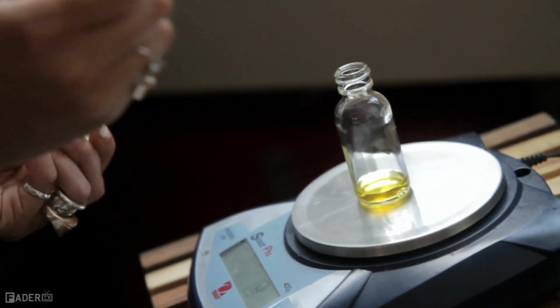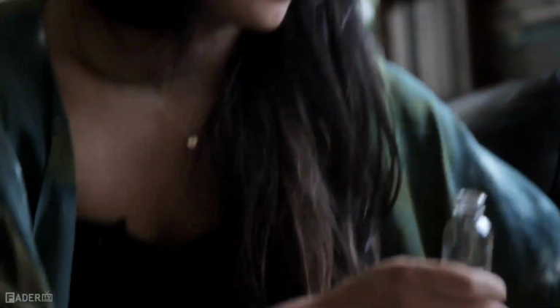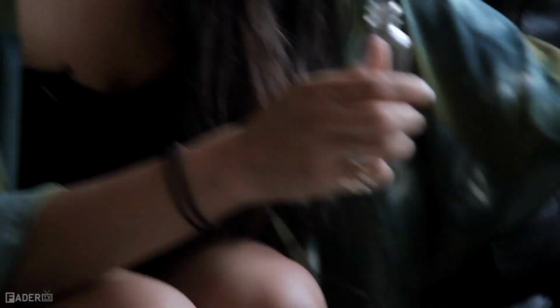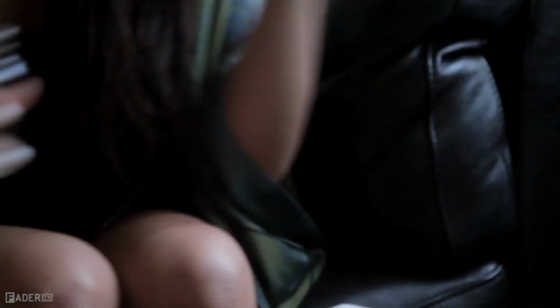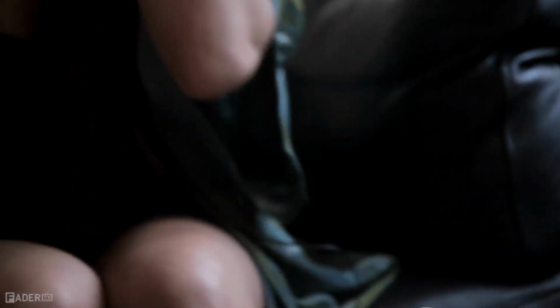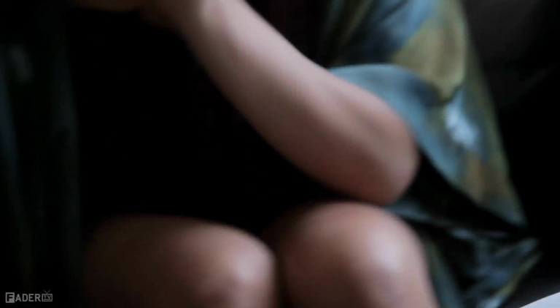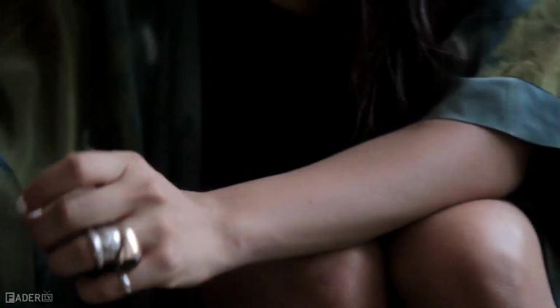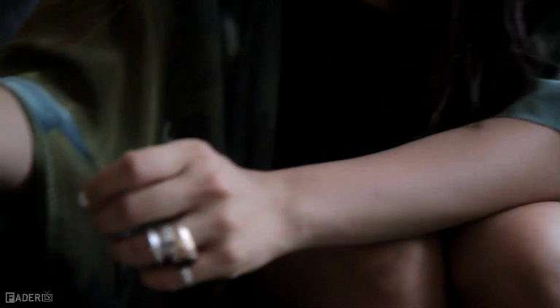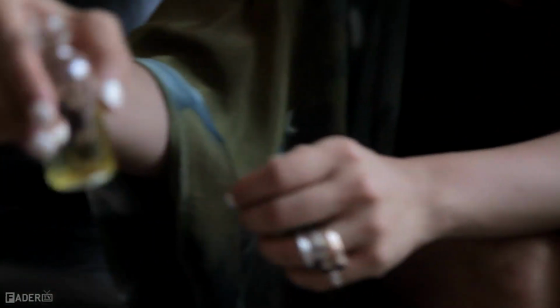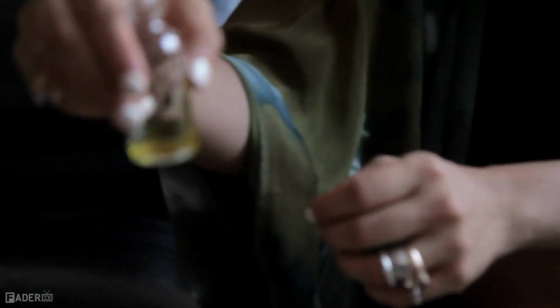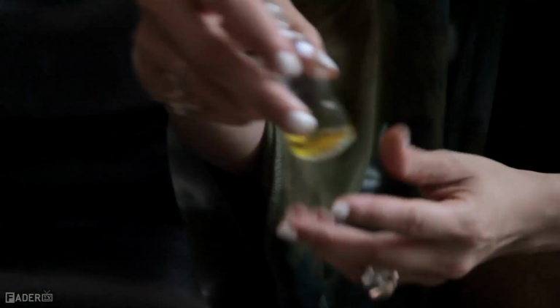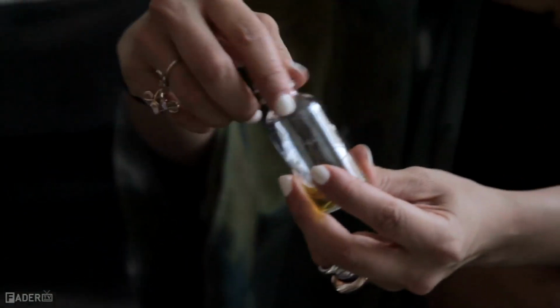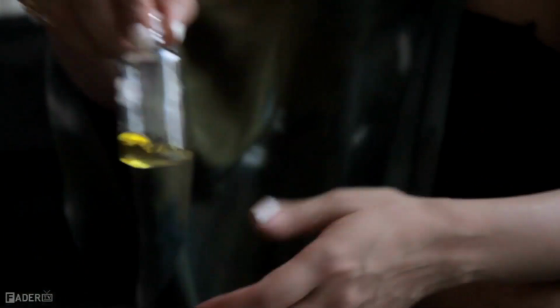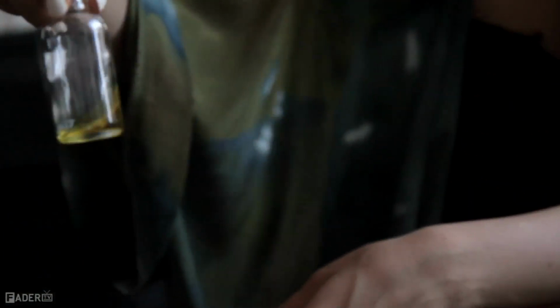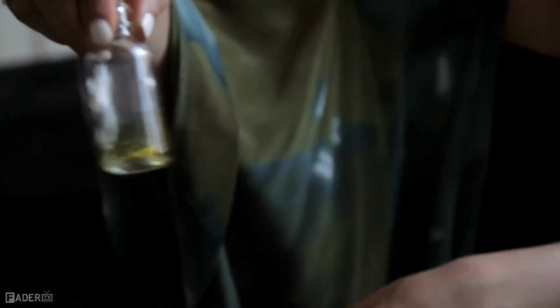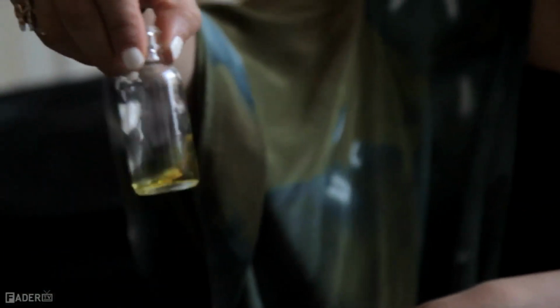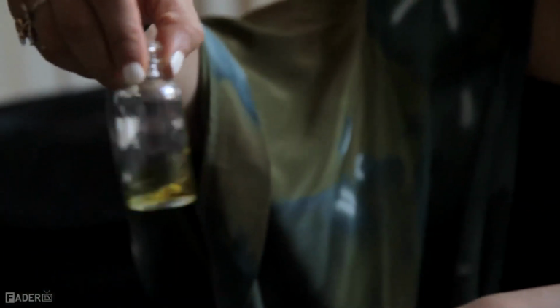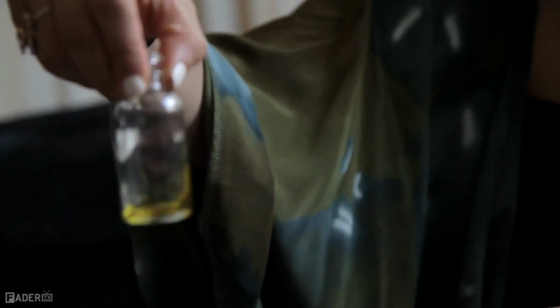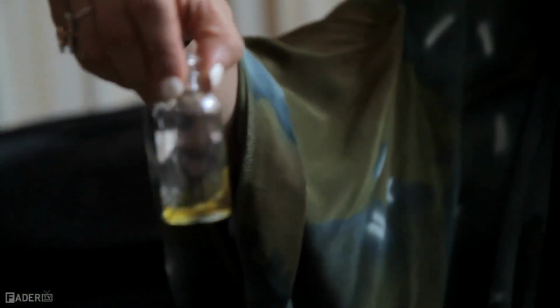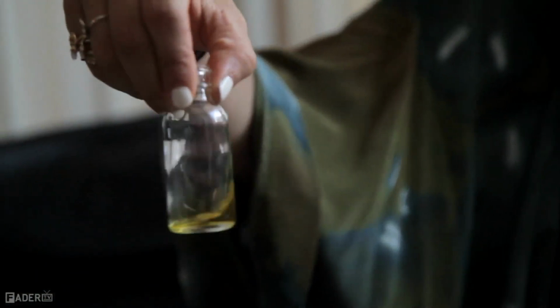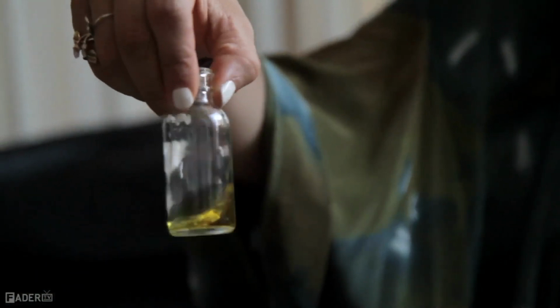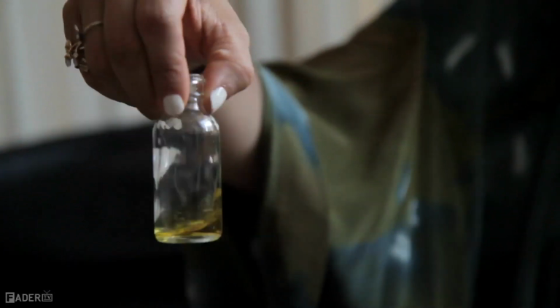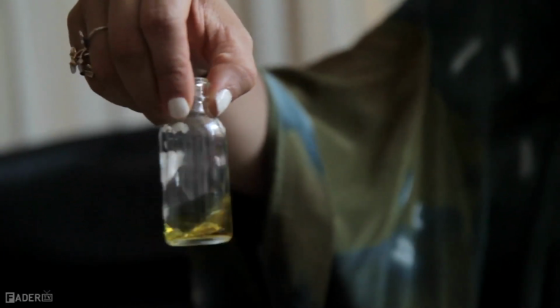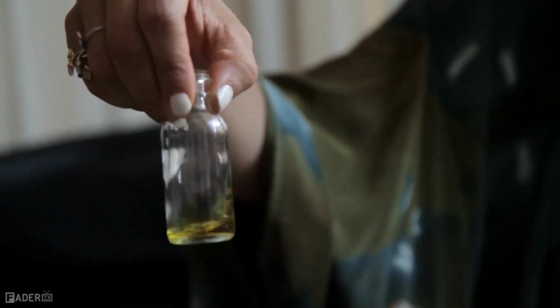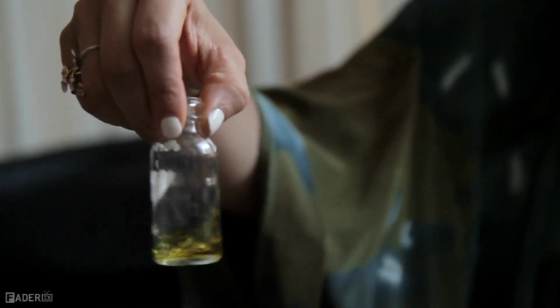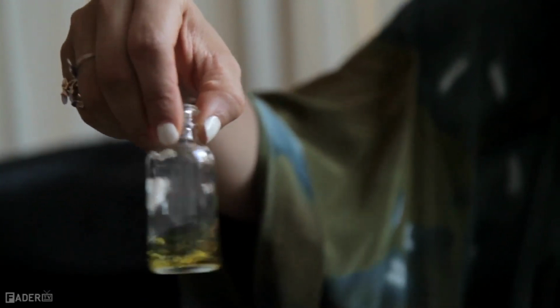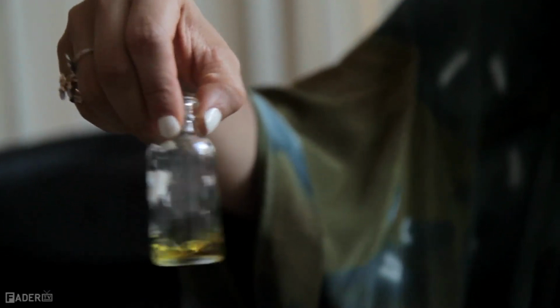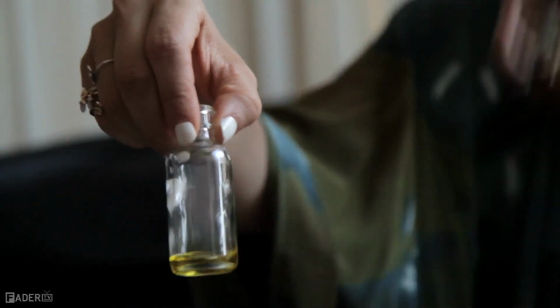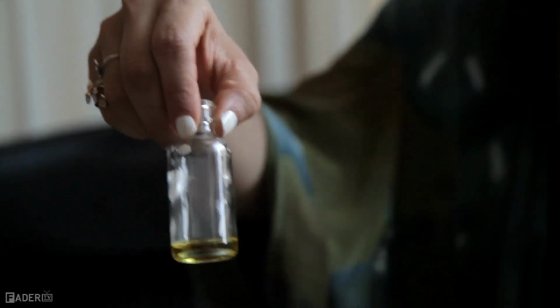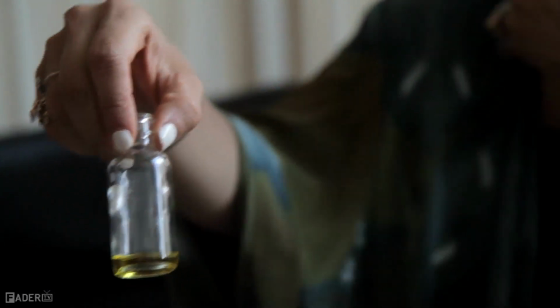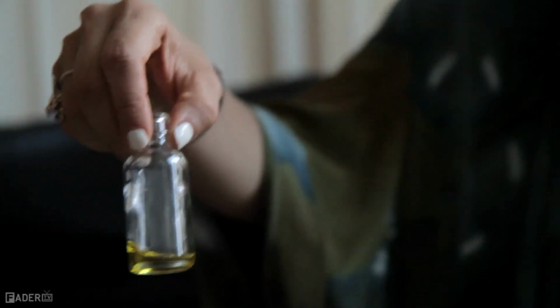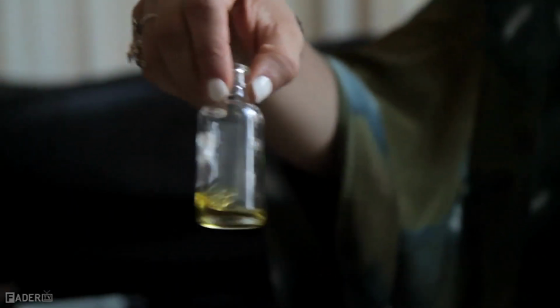Then you just kind of whirl it around. Ideally you want the materials to macerate together for at least a week, because it's kind of crazy how much they affect each other.